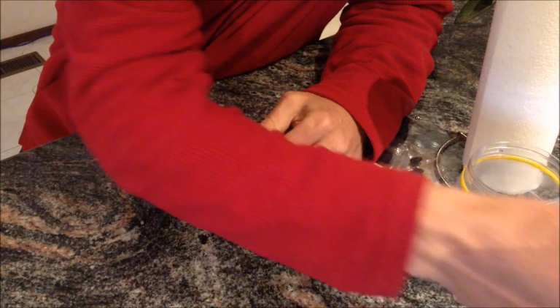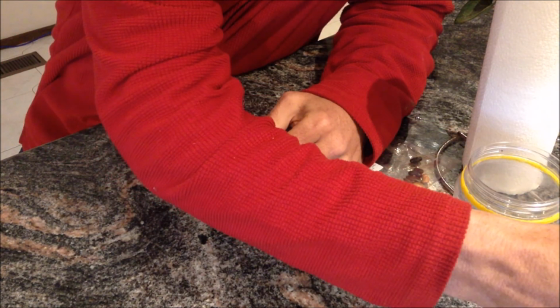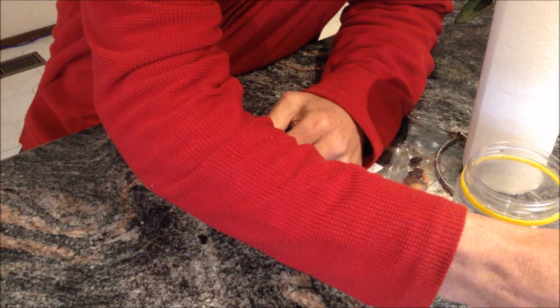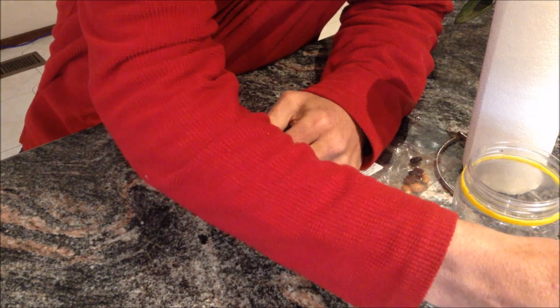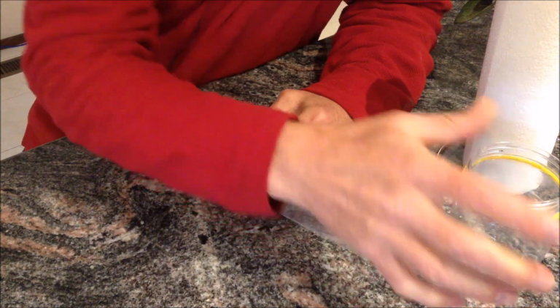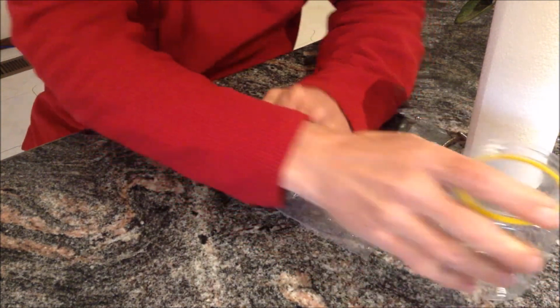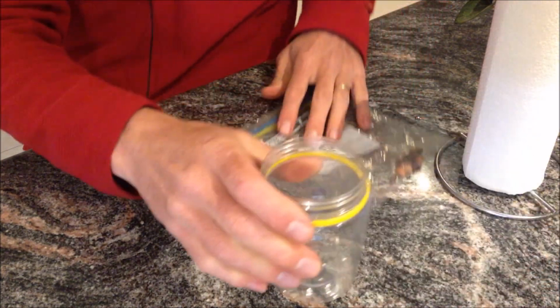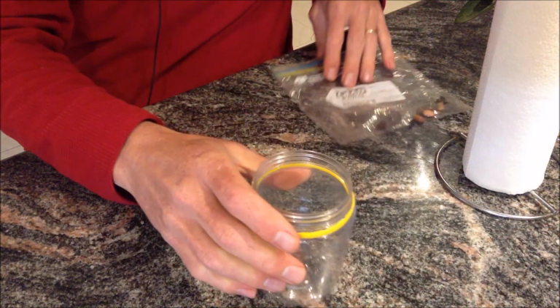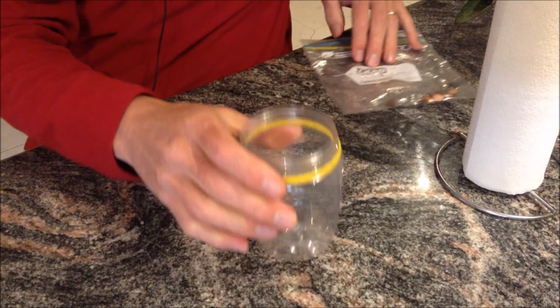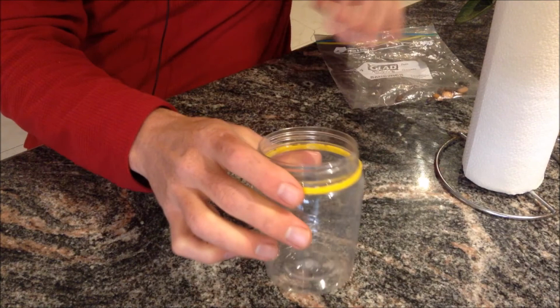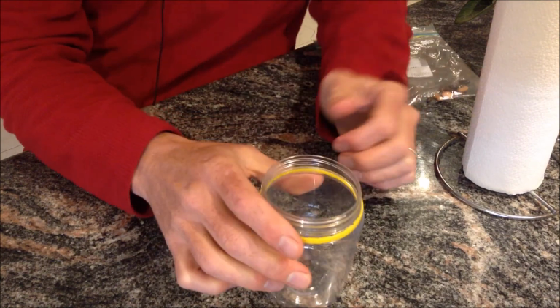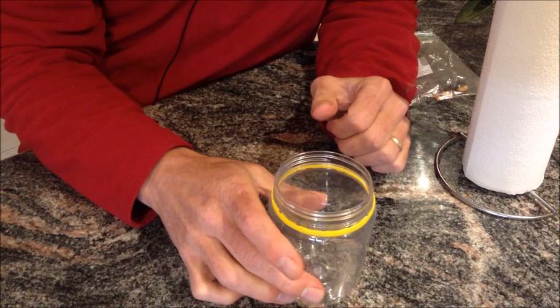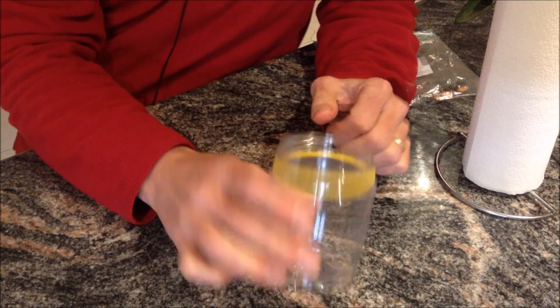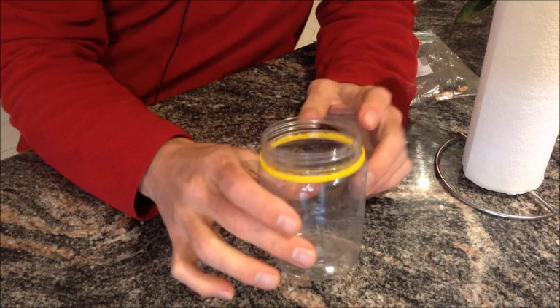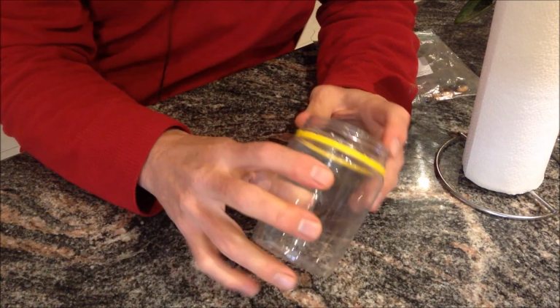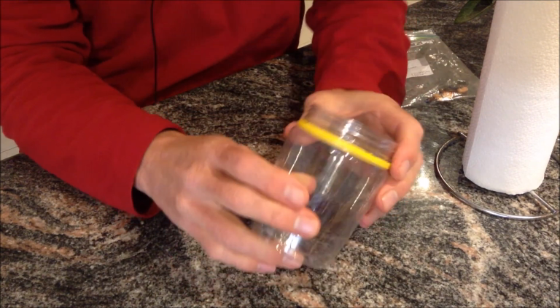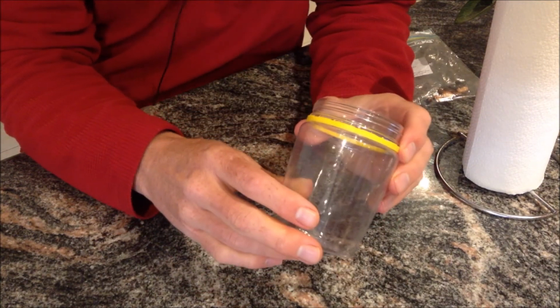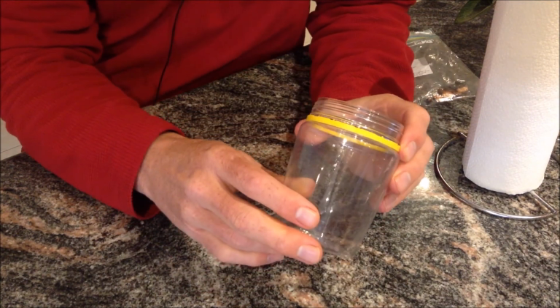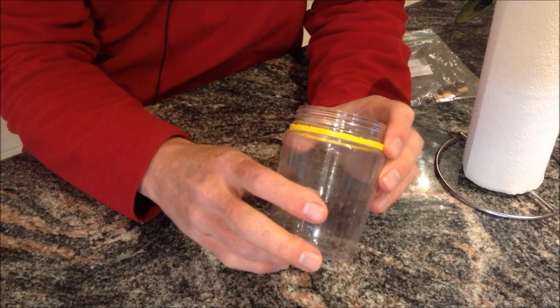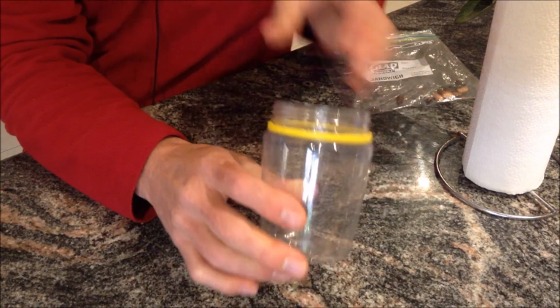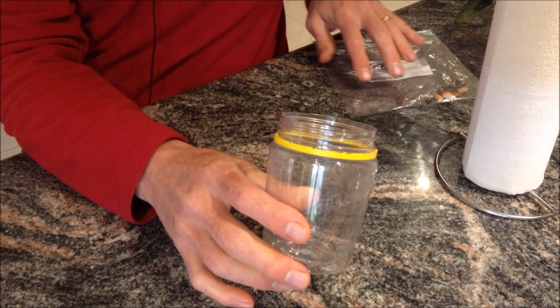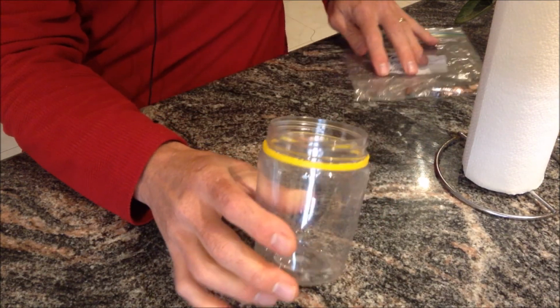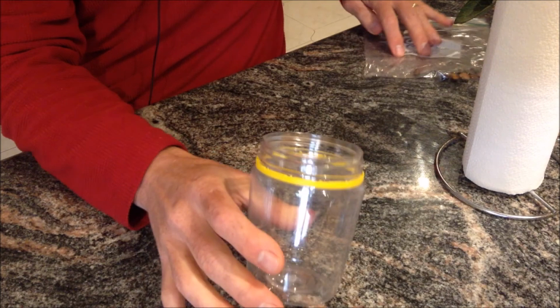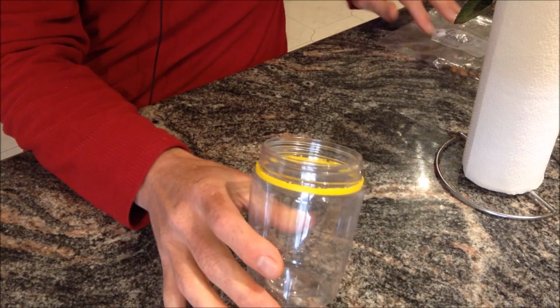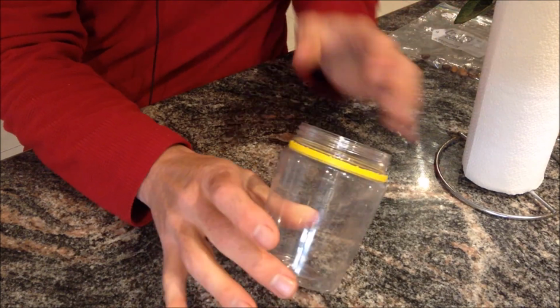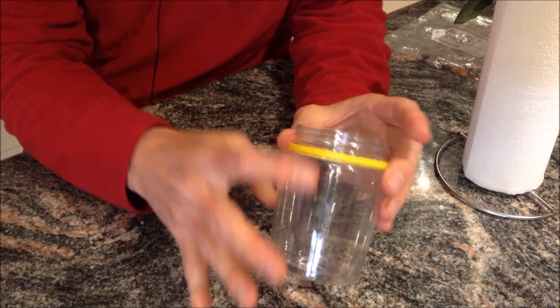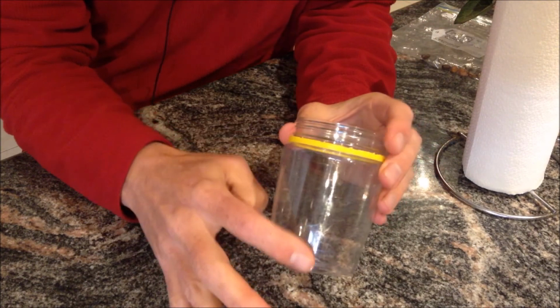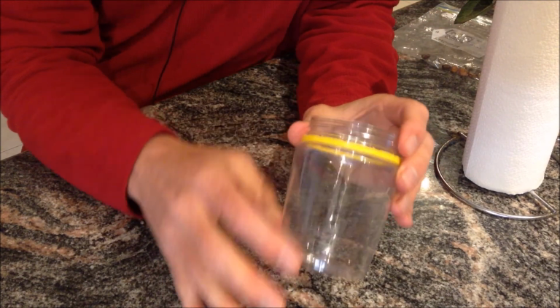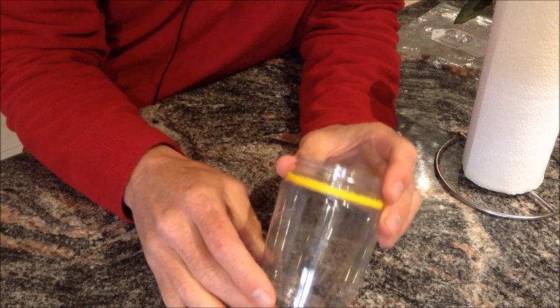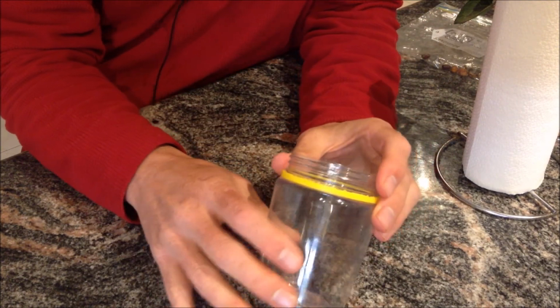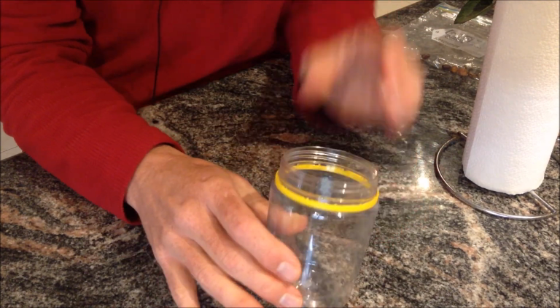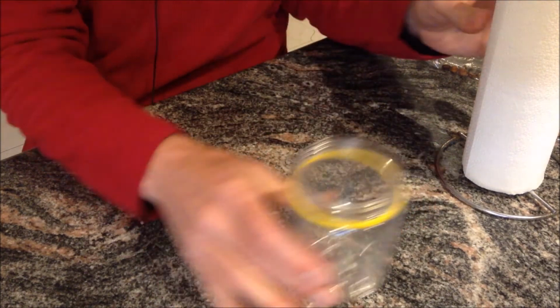Just put that somewhere safe. The other thing I want you to do is to get a clear container. It could be a jar like this one, it could be a glass, it could be a plastic cup — just so it's clear so you can see on the outside of it.